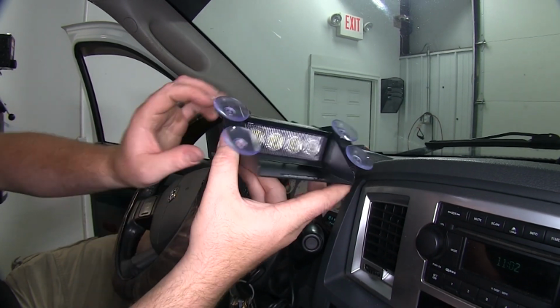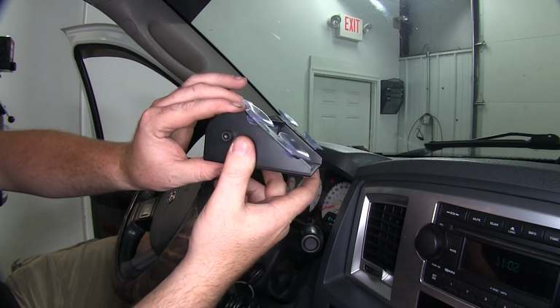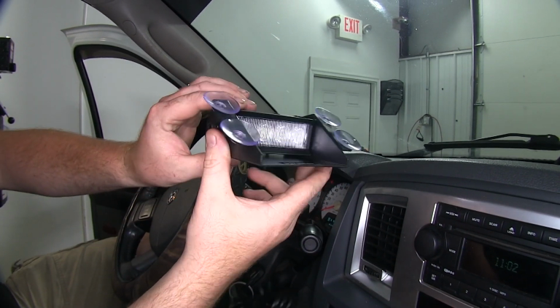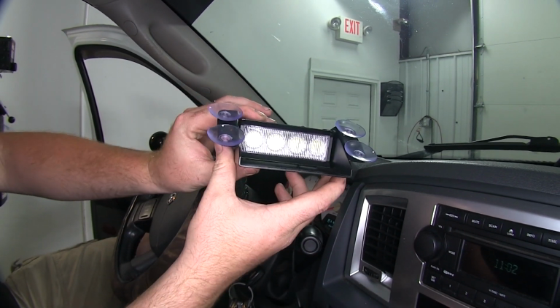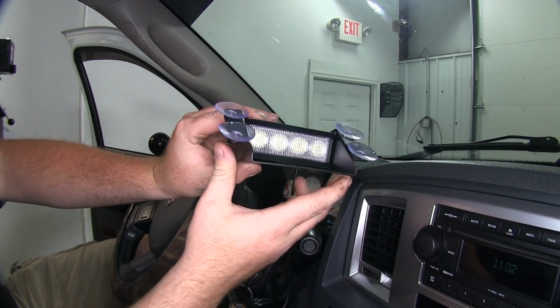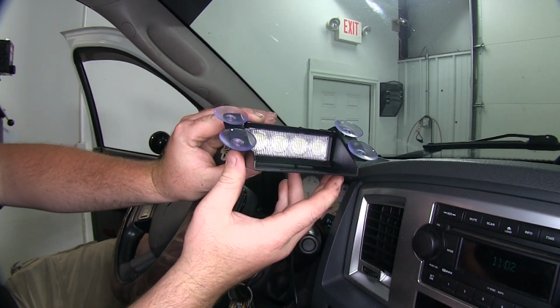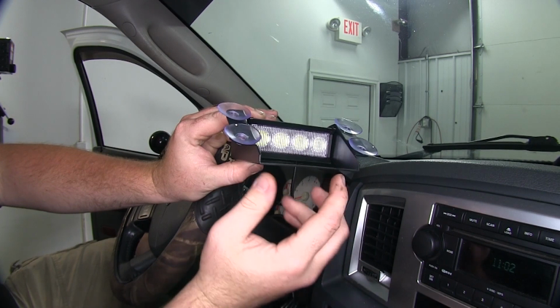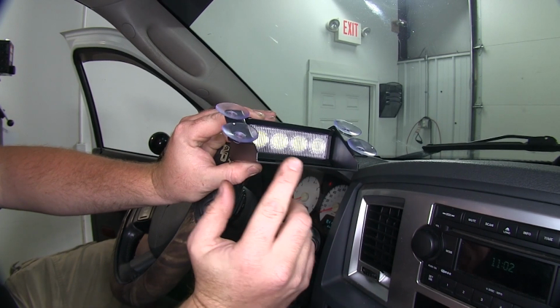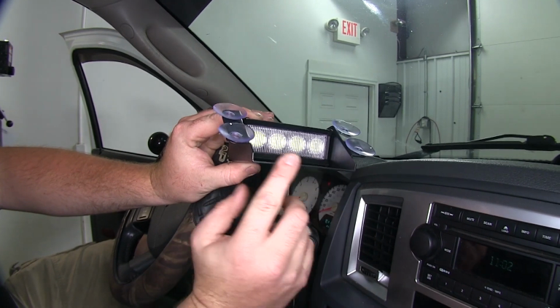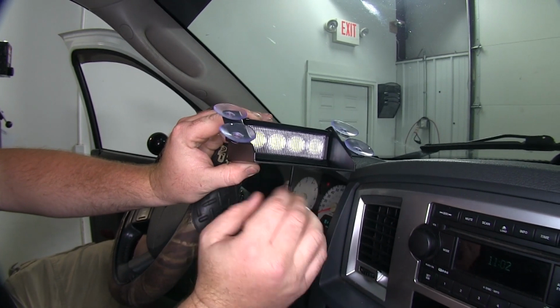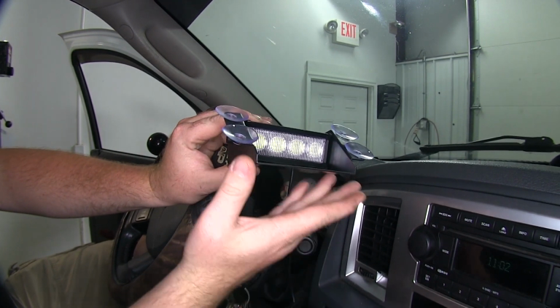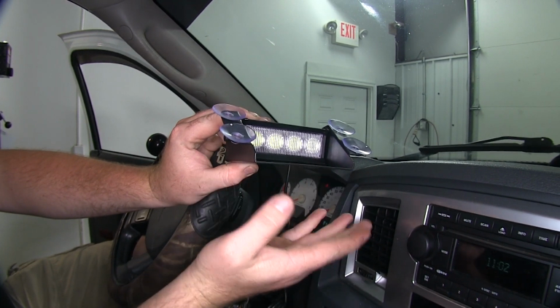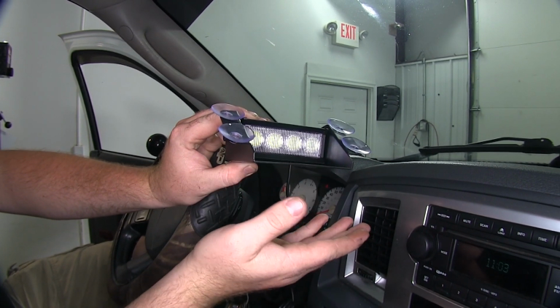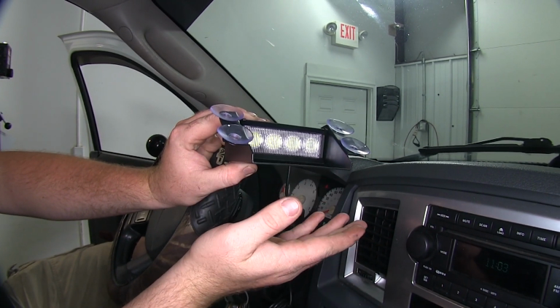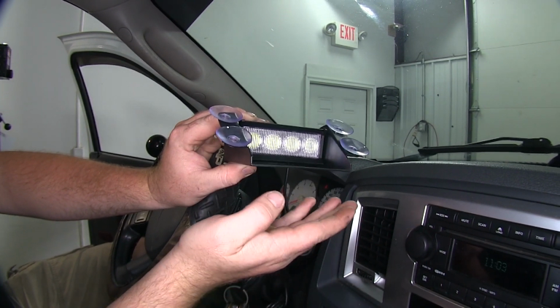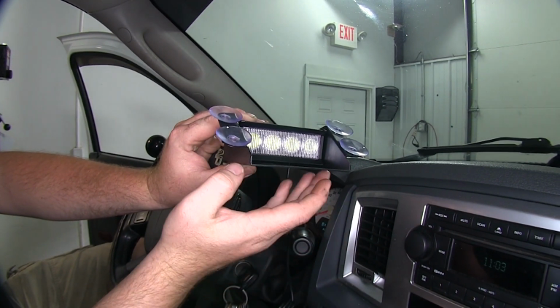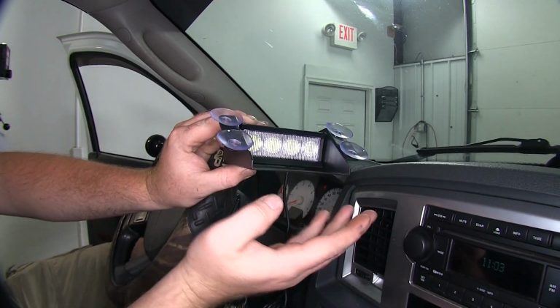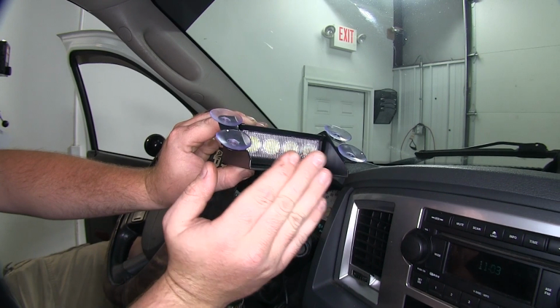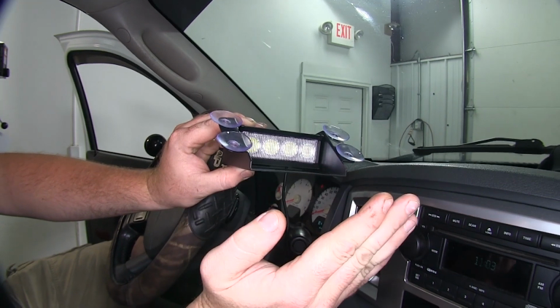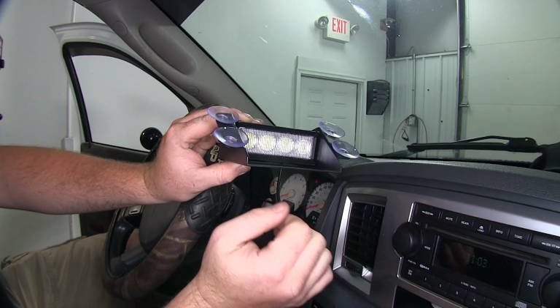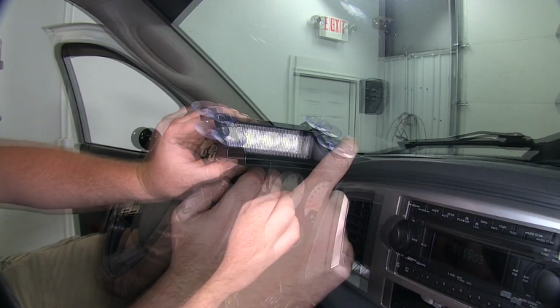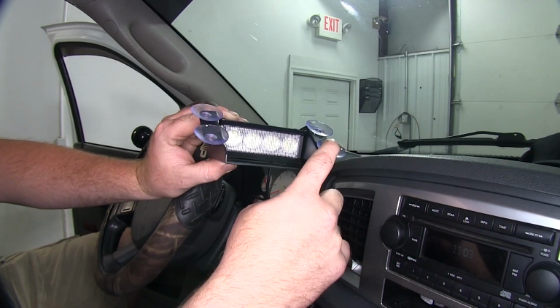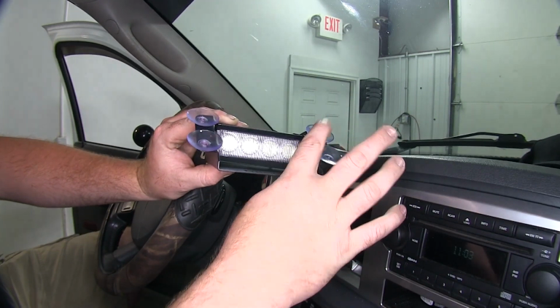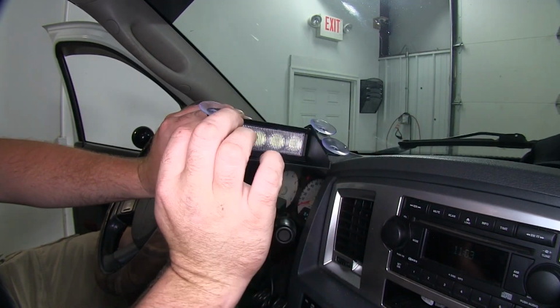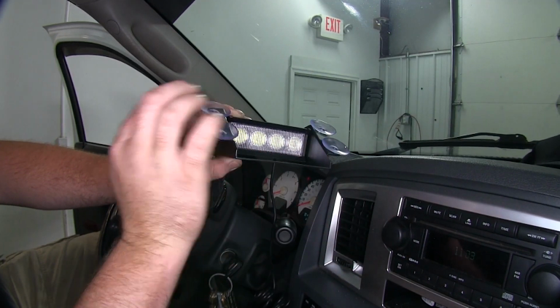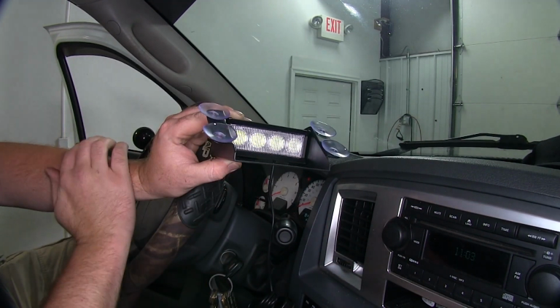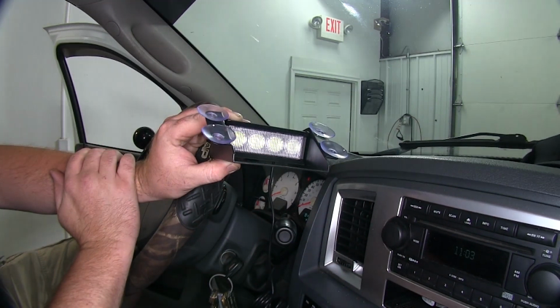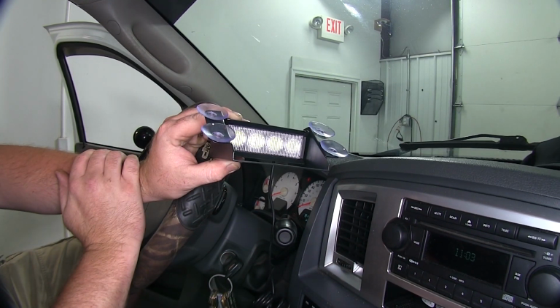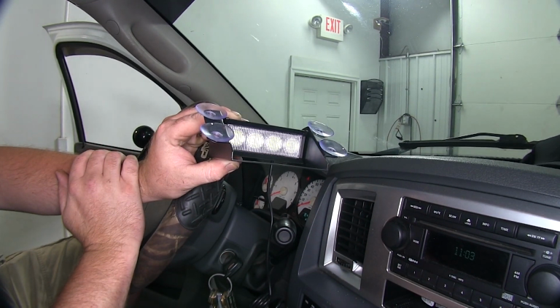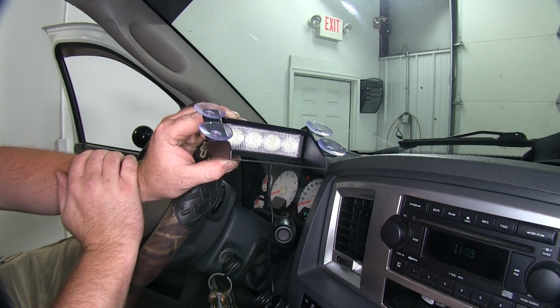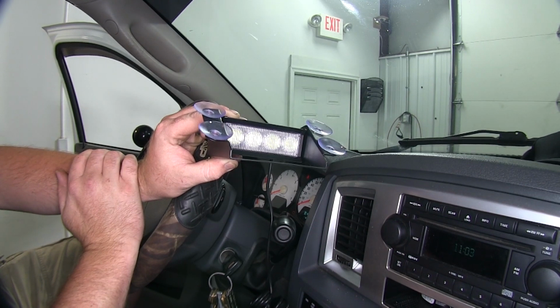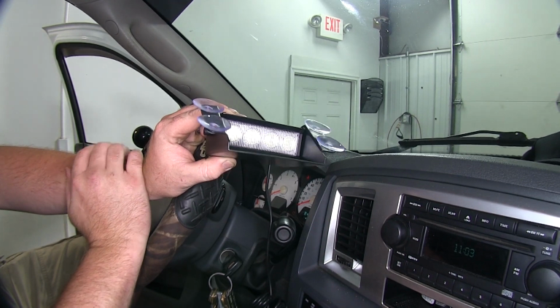You're also going to have this nice shield down here on the bottom. It's going to be heavy duty and it's going to be your anchoring point and the deflector so the light doesn't shine down on the dash and it directs the light out the windshield. It's going to have four heavy duty suction cups to hold it up and secure it against the windshield and hold it in place.